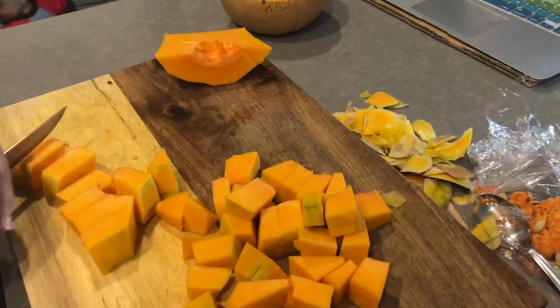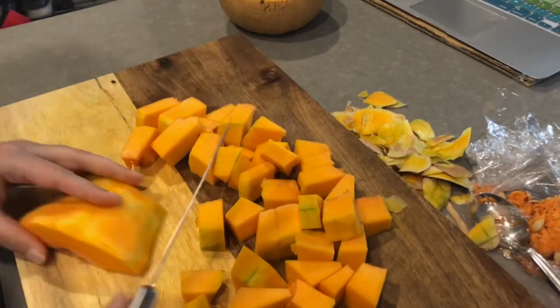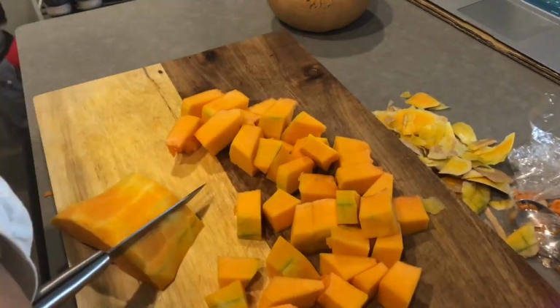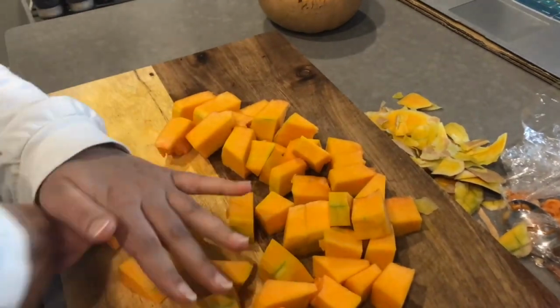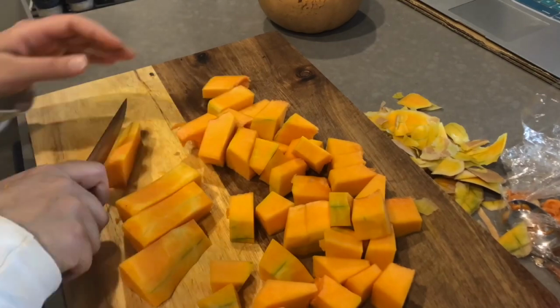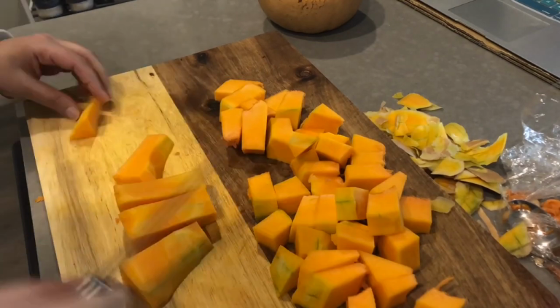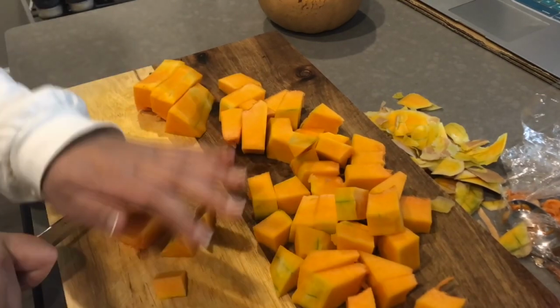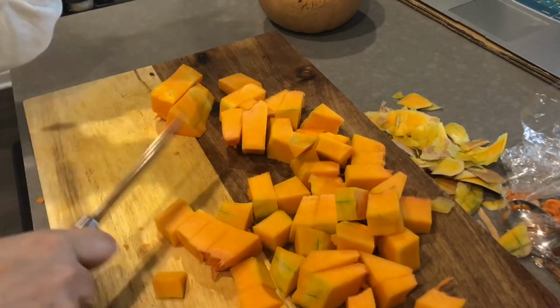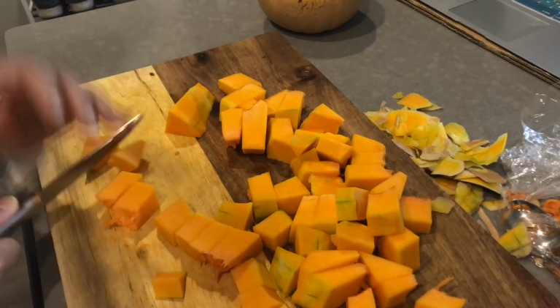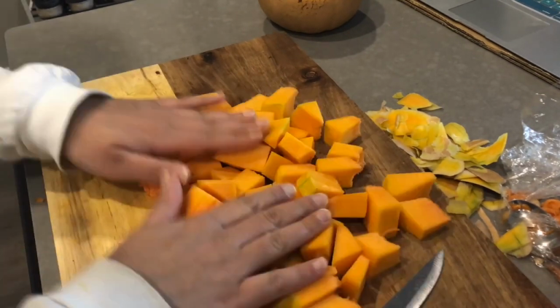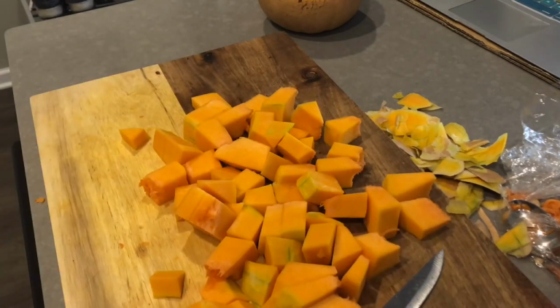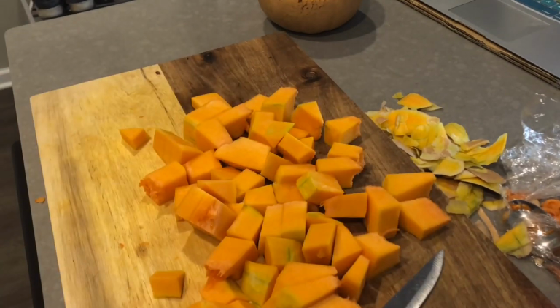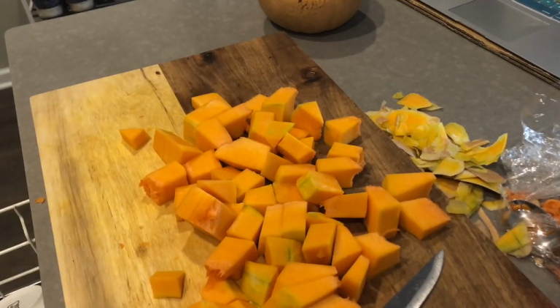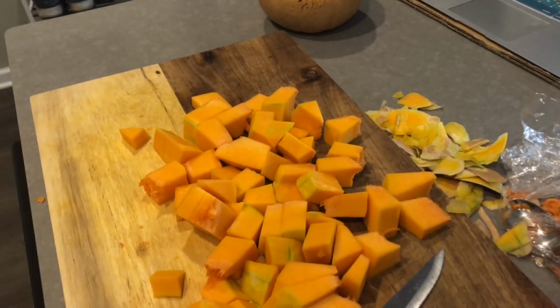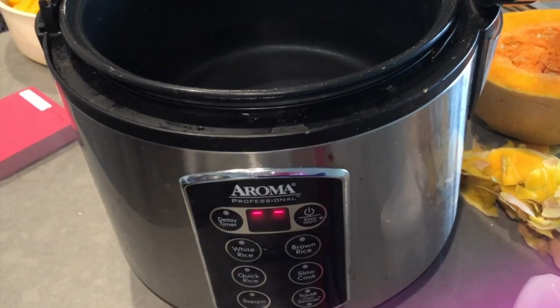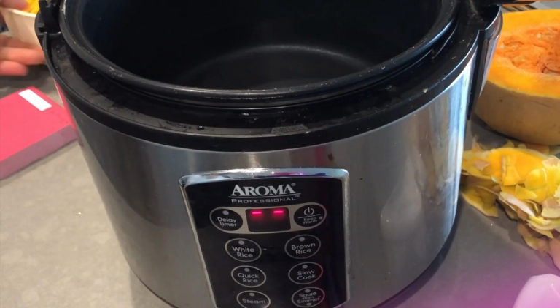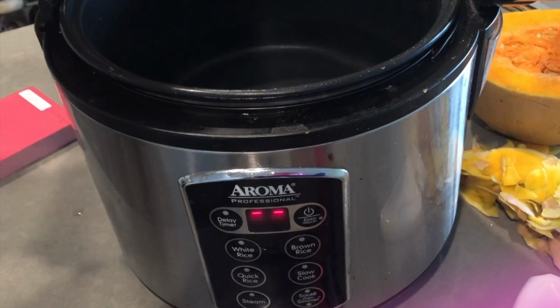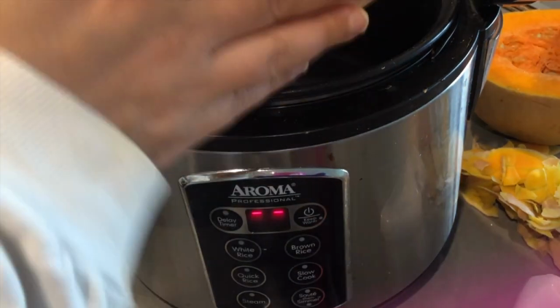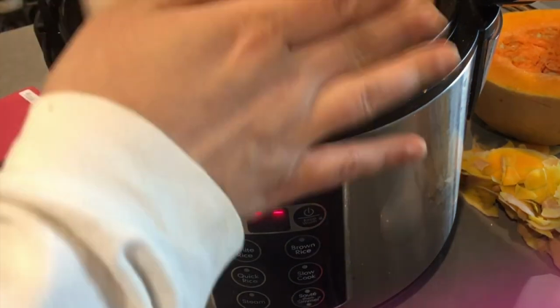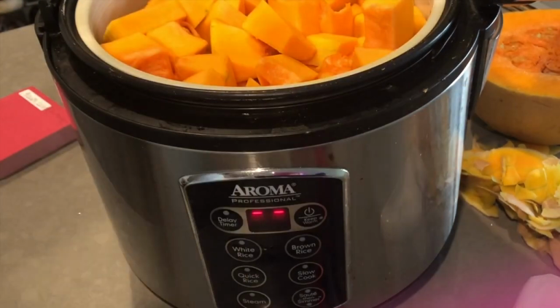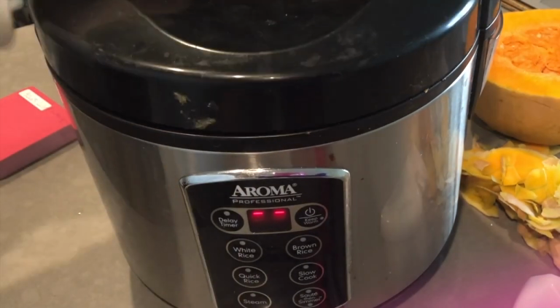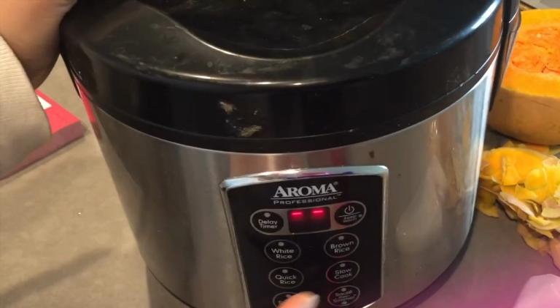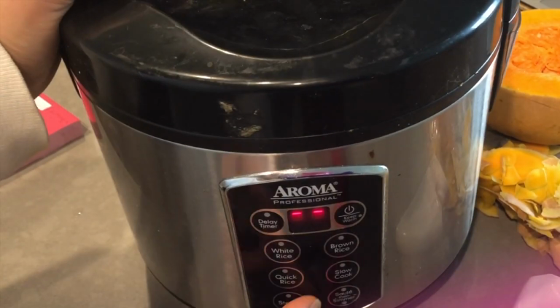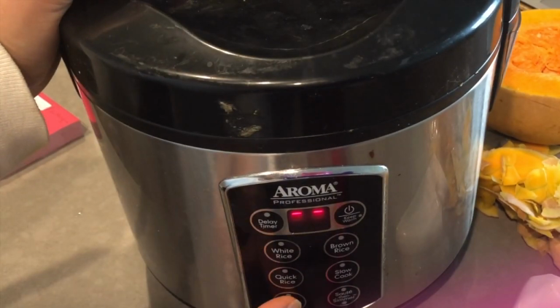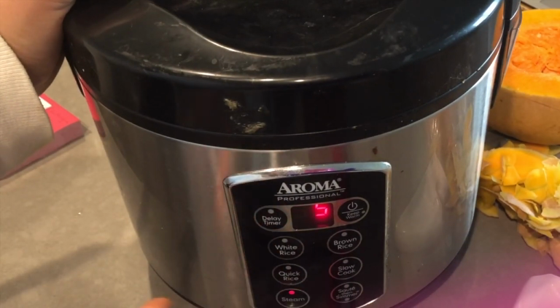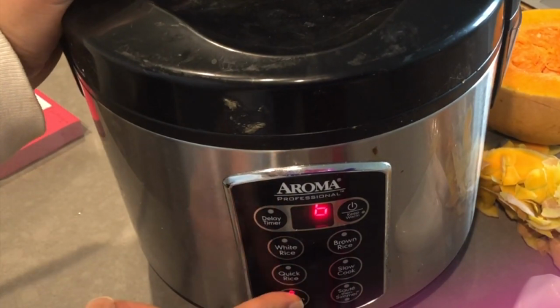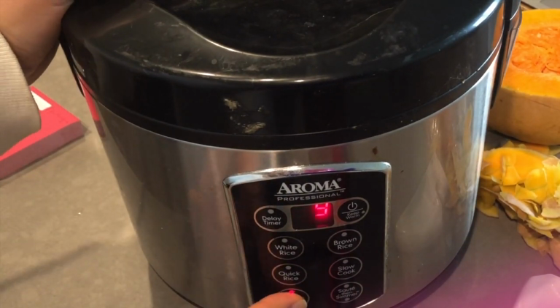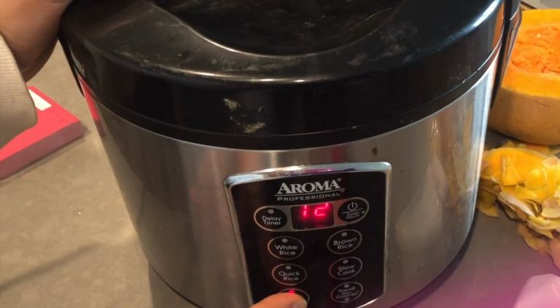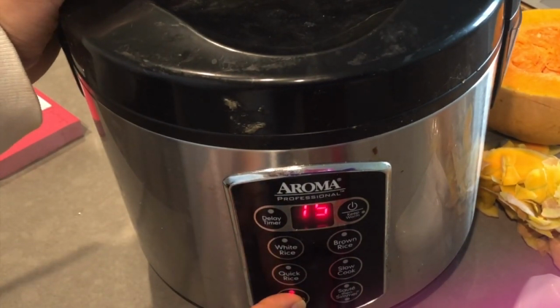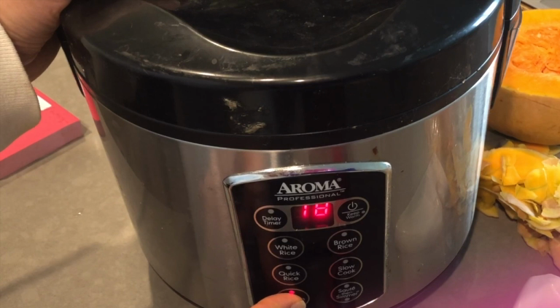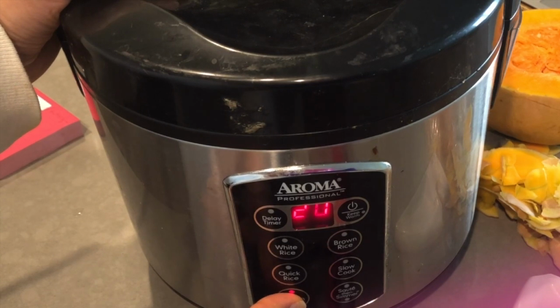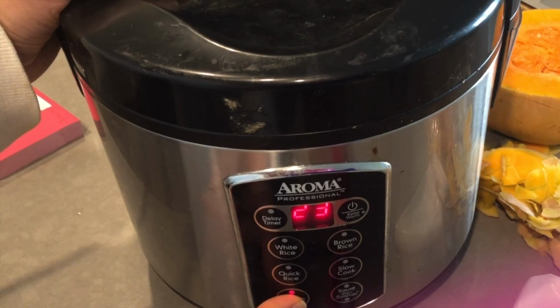I have a rice cooker and I steamed it for around 30 minutes so that it was very, very soft to the touch — just pushing on it mashed it up right away.